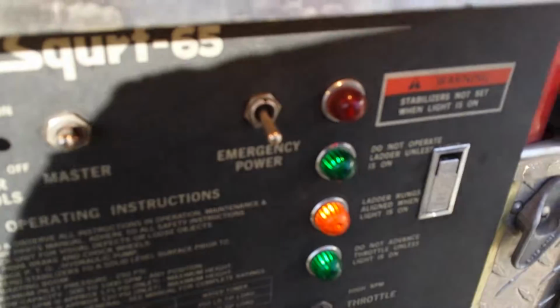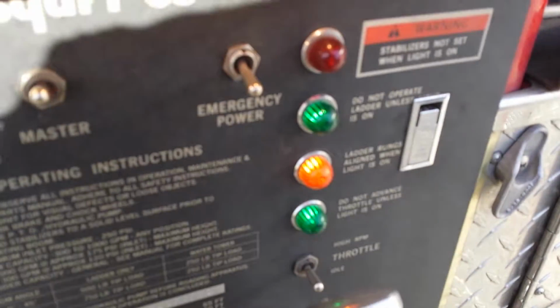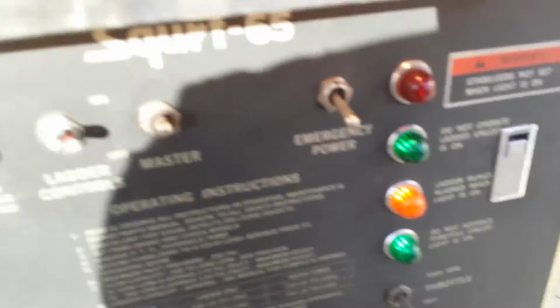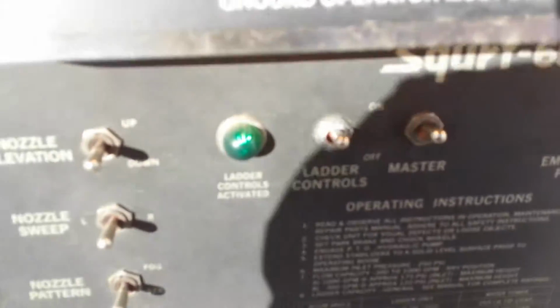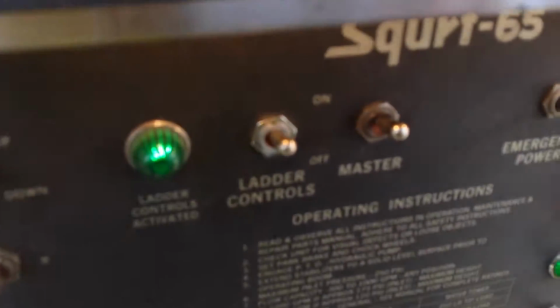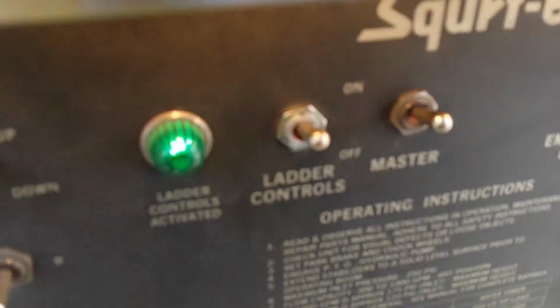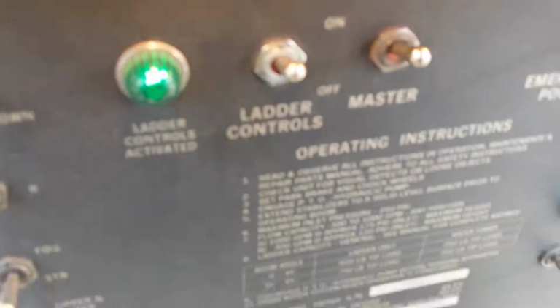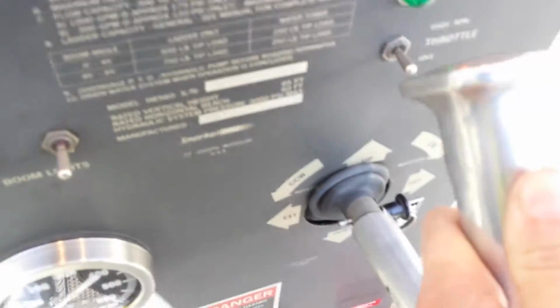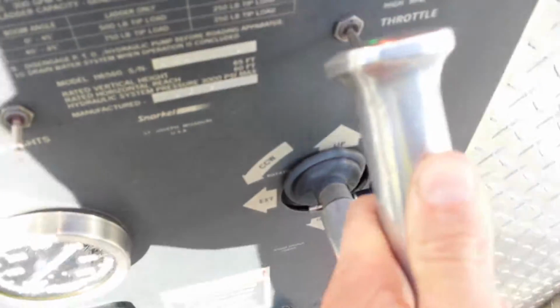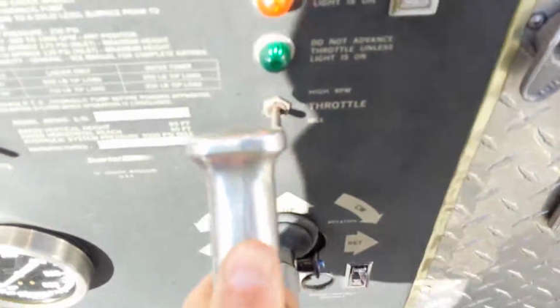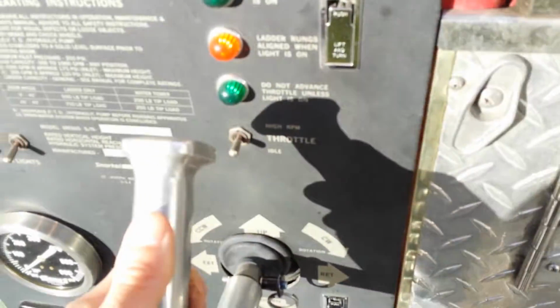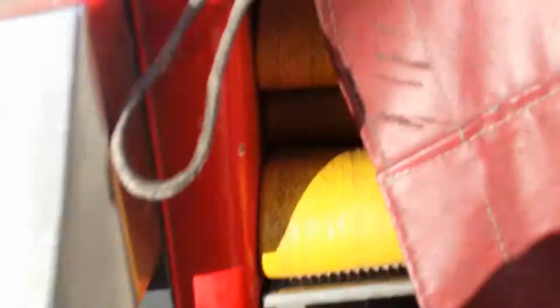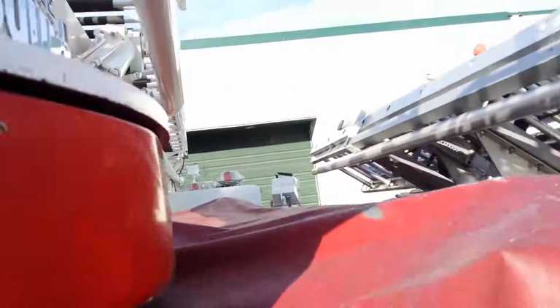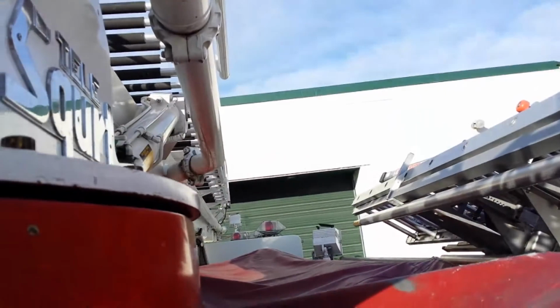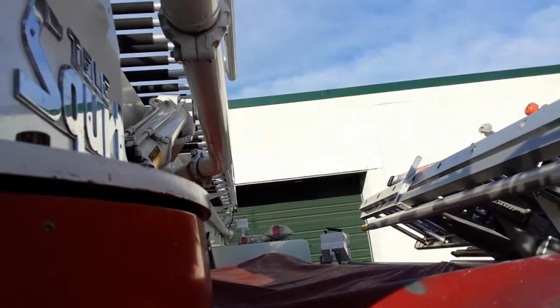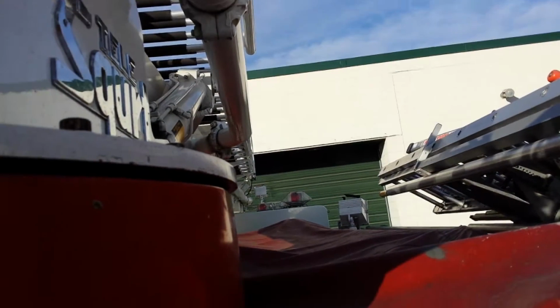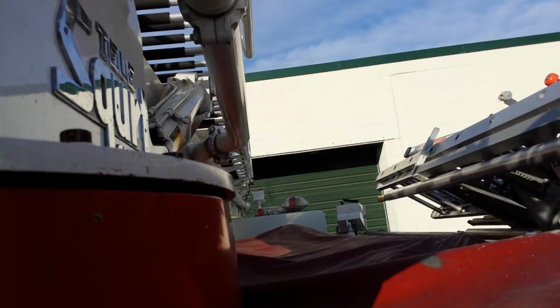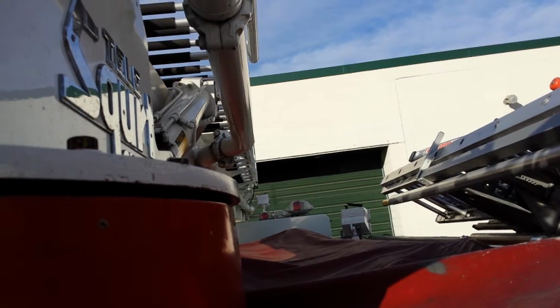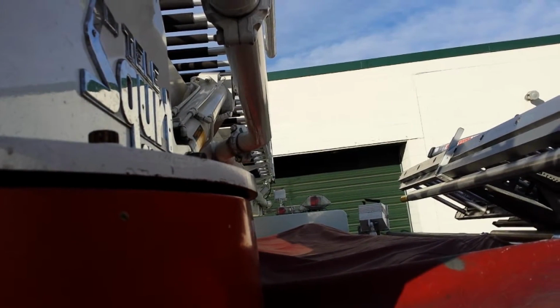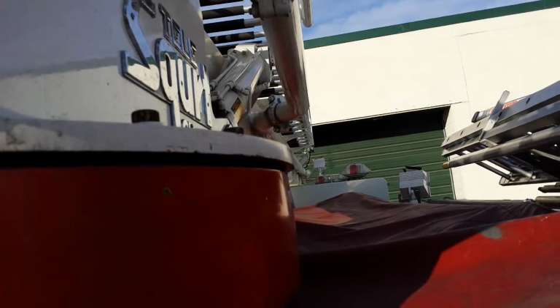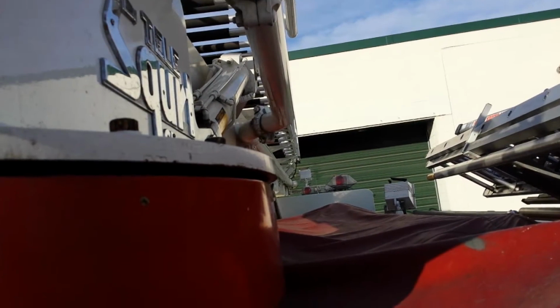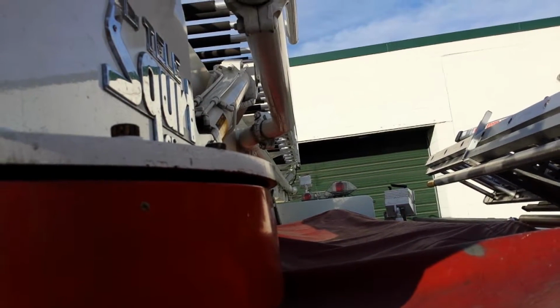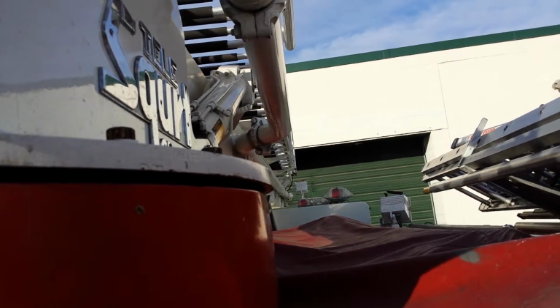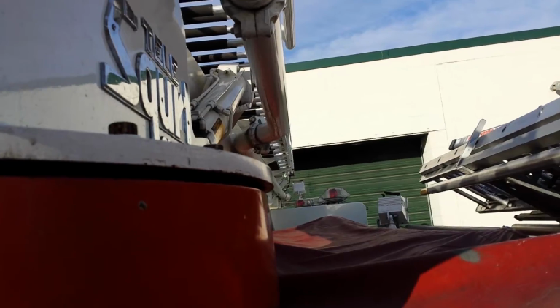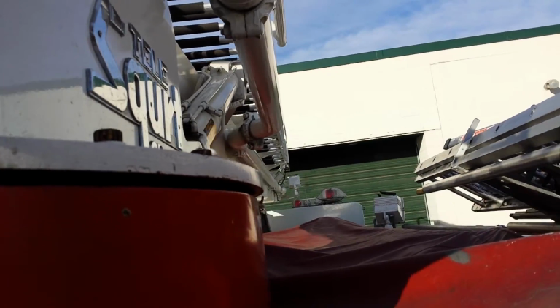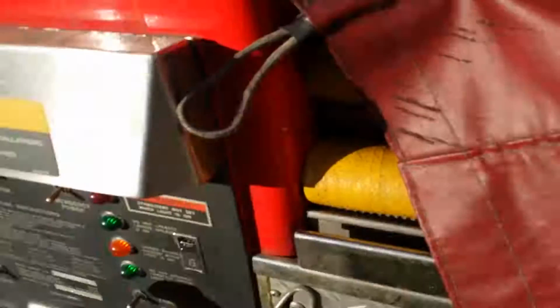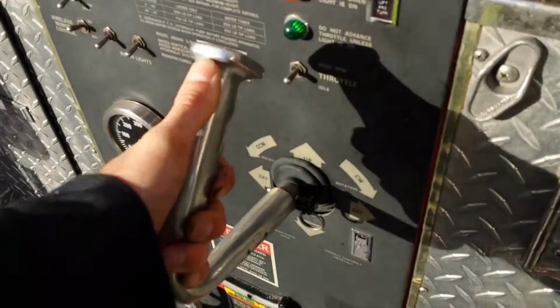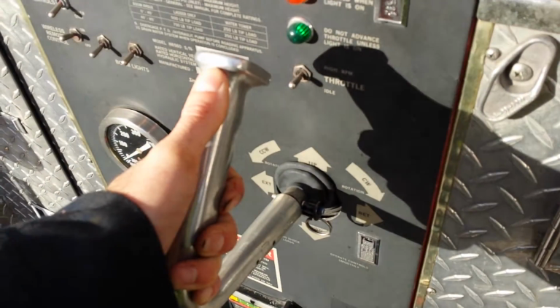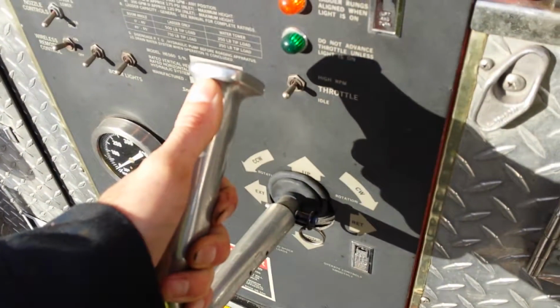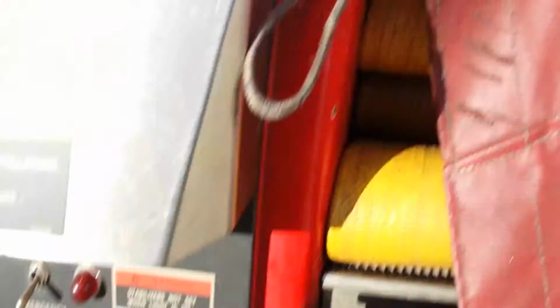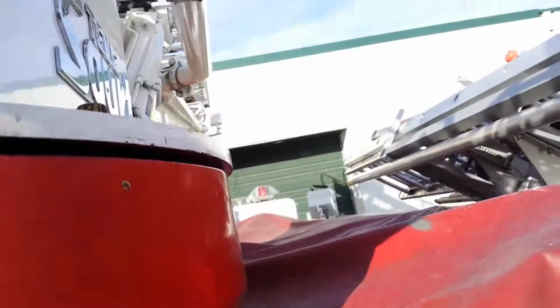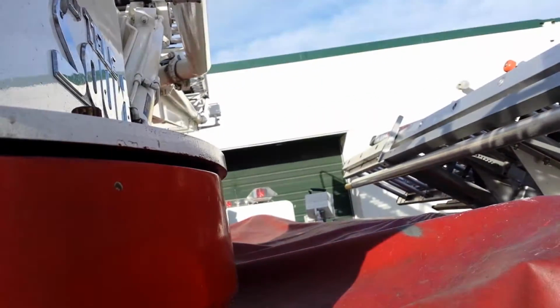Green lights are on. Still holding it up. Nothing. There it goes — it didn't touch anything. Still holding it up.